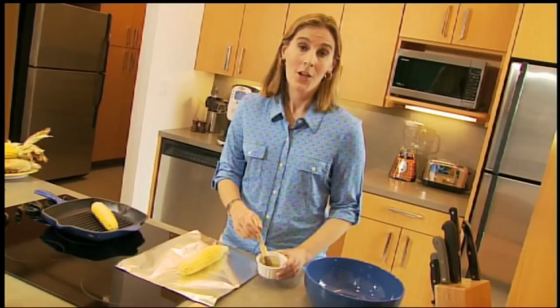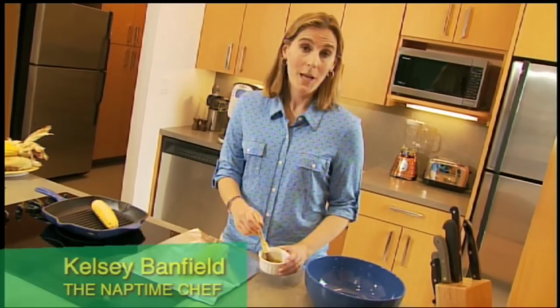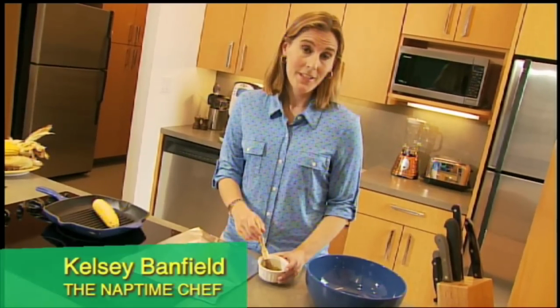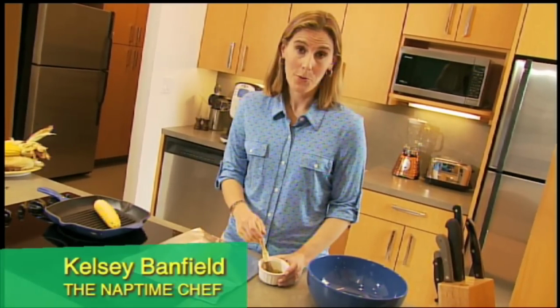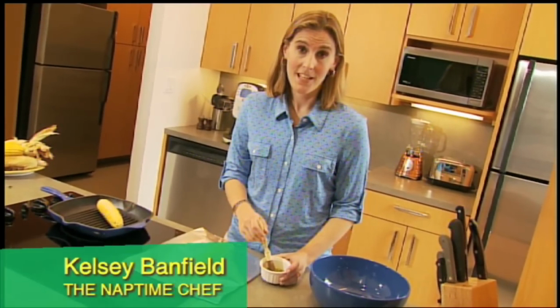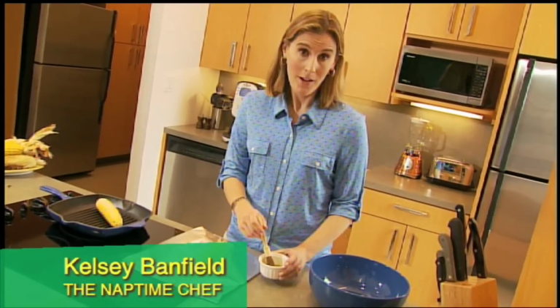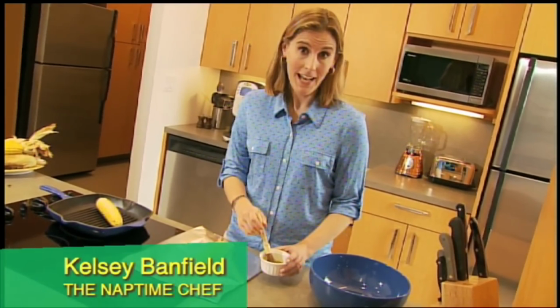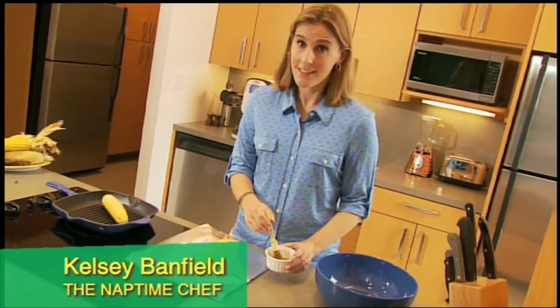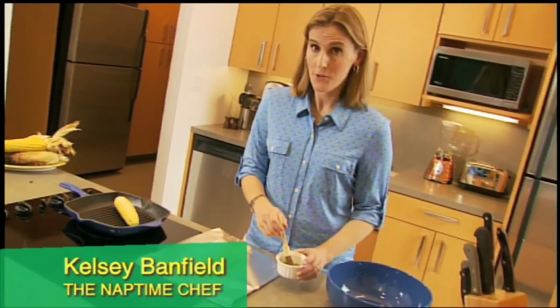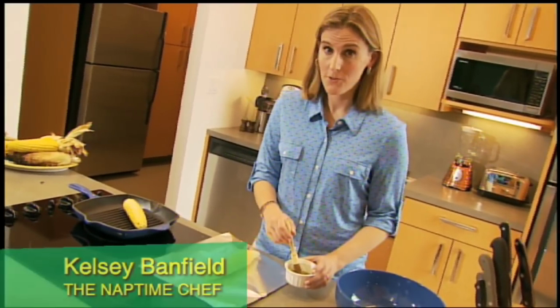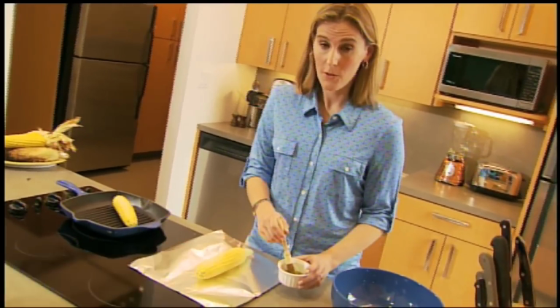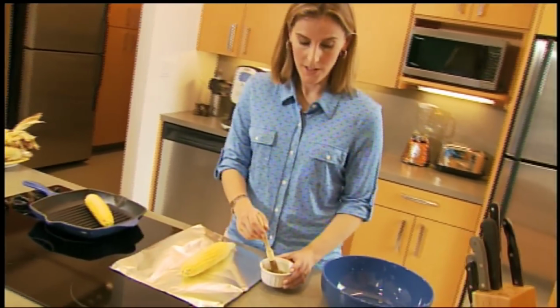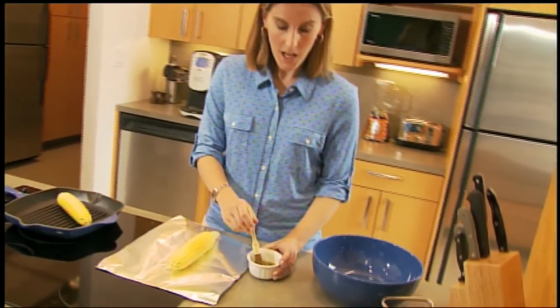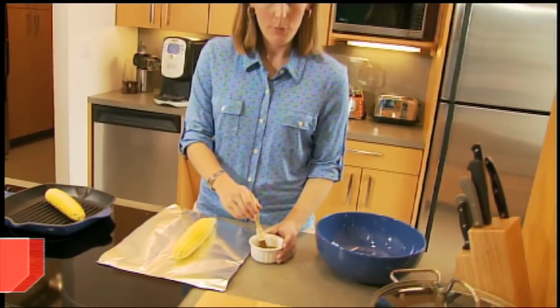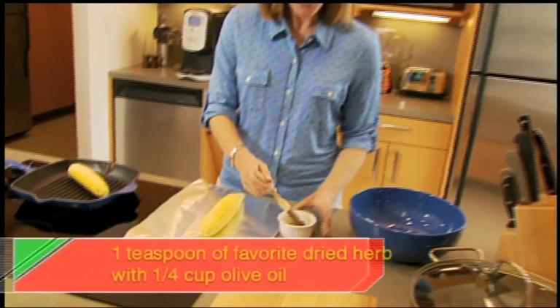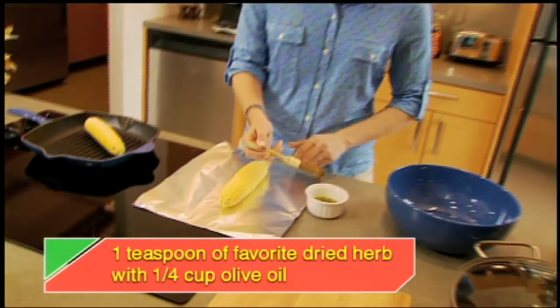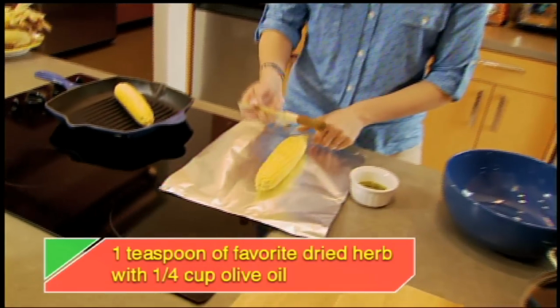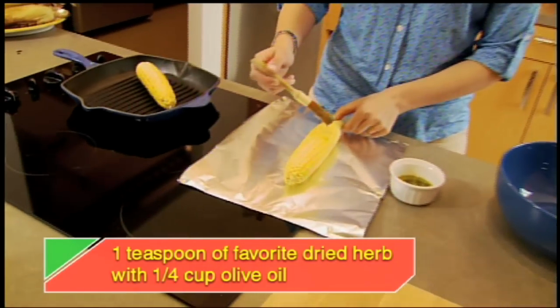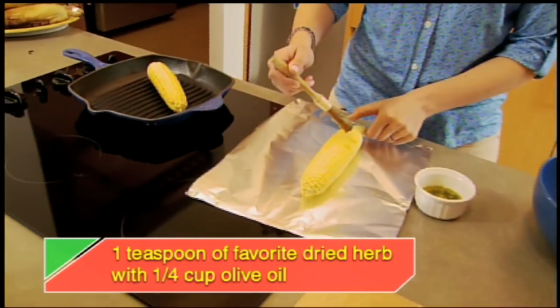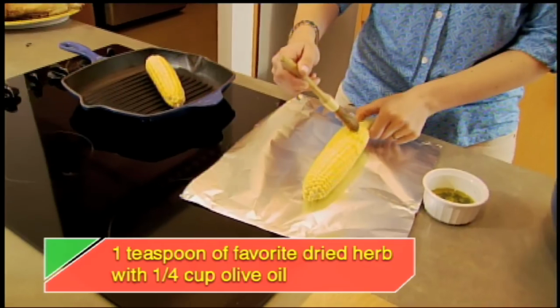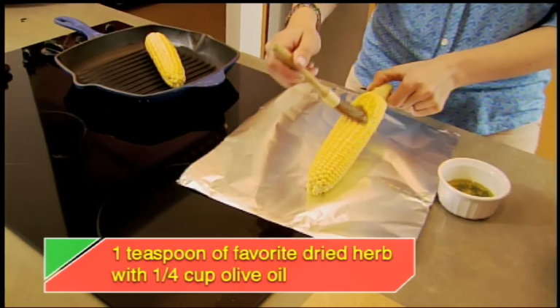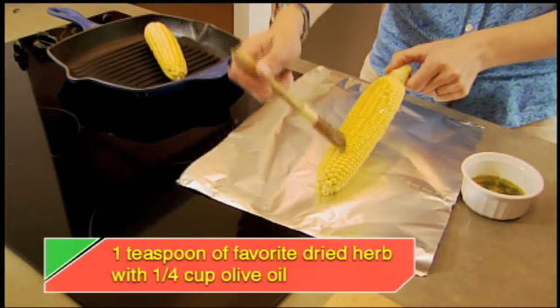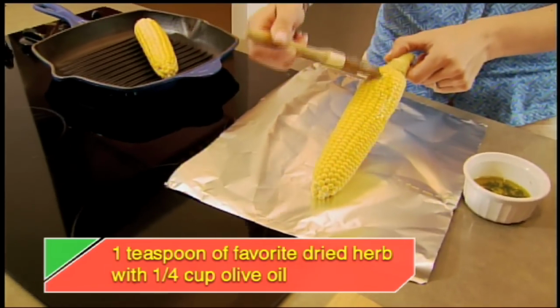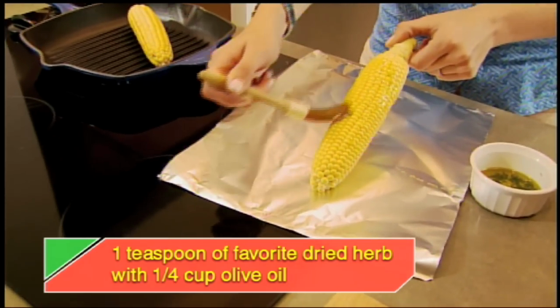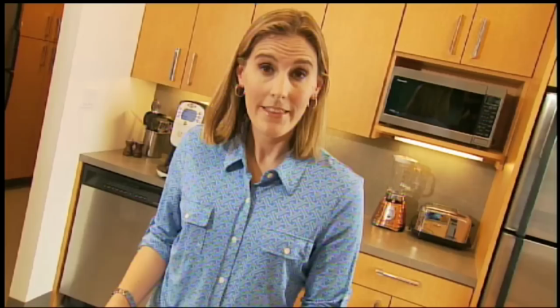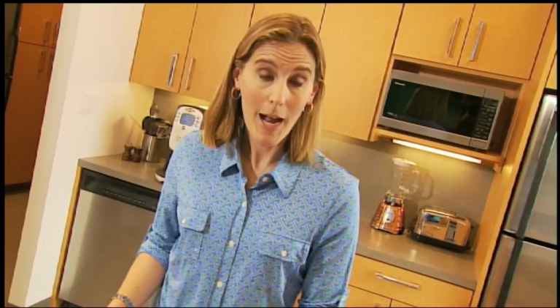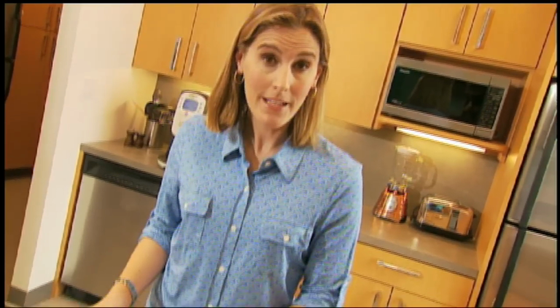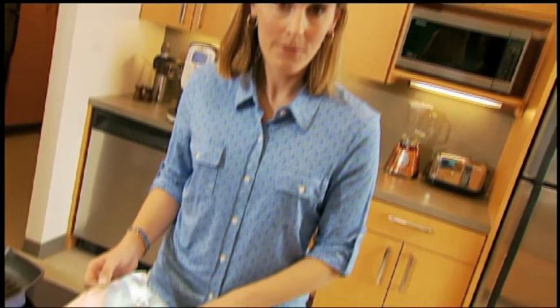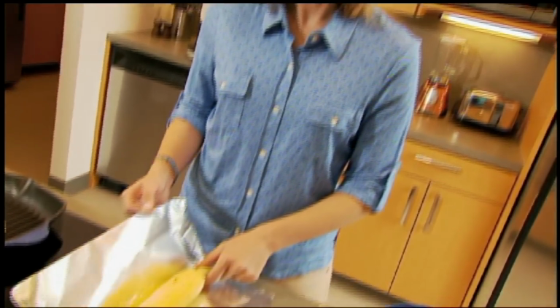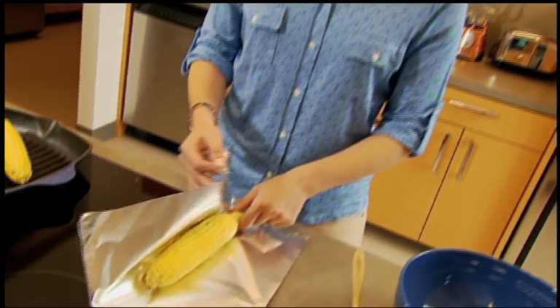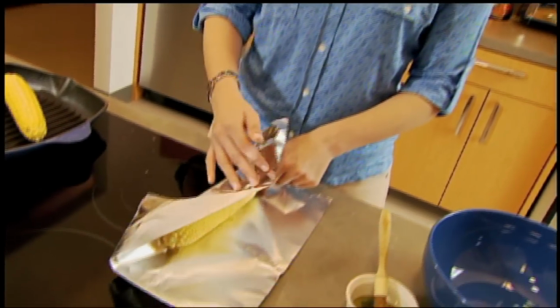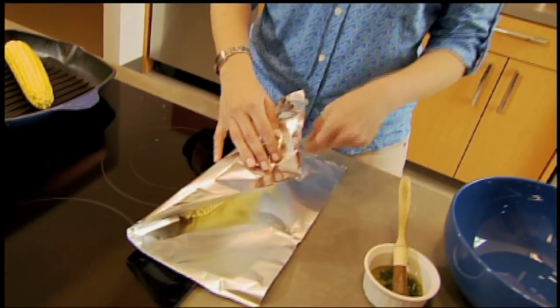When I'm grilling outdoors and I want to add a little extra flavor to my corn, I brush on a spread like this herb oil. Then I wrap the ear in foil and place it on the grill.